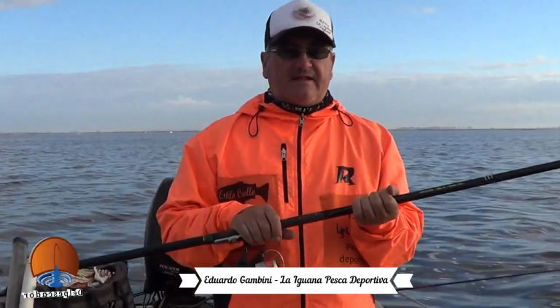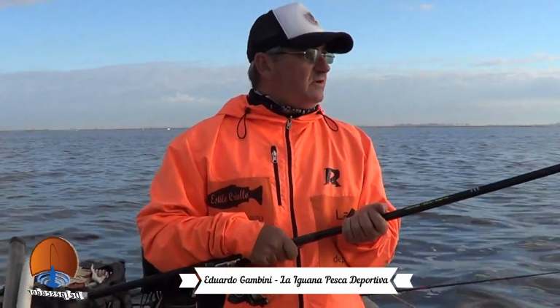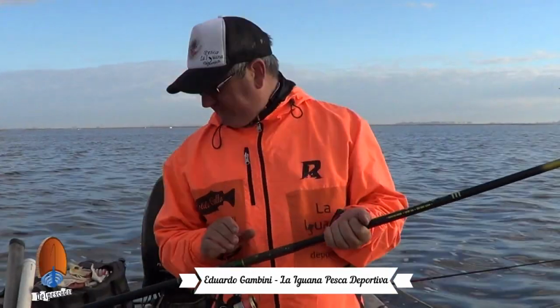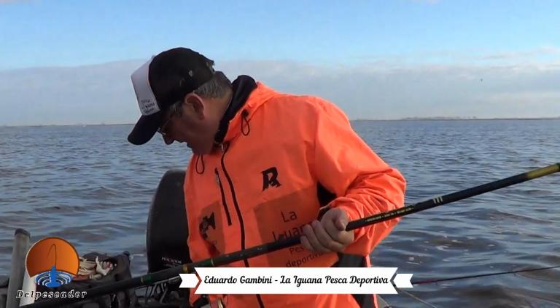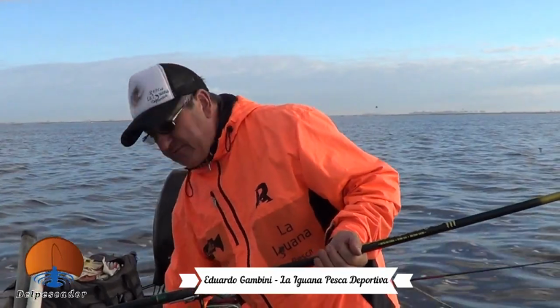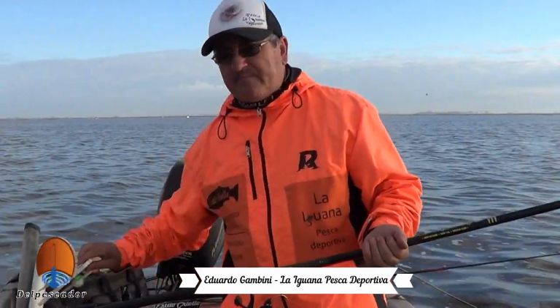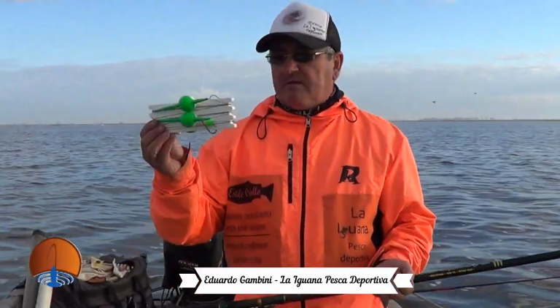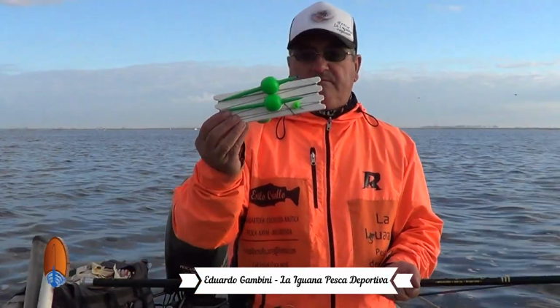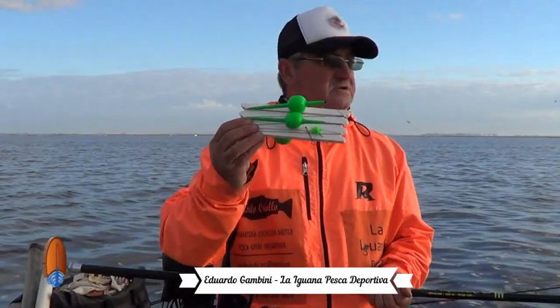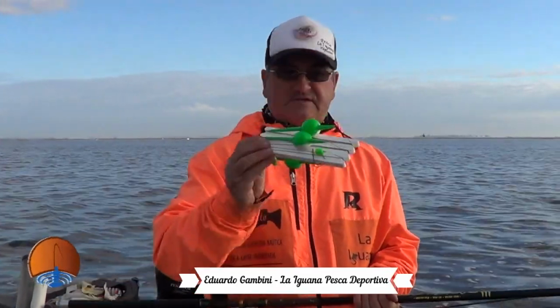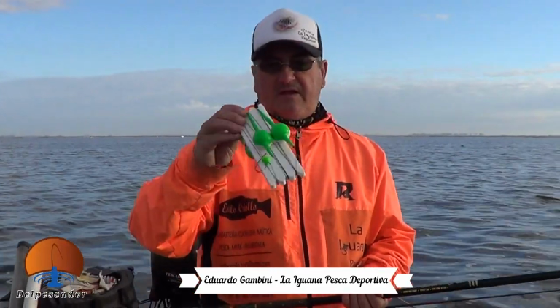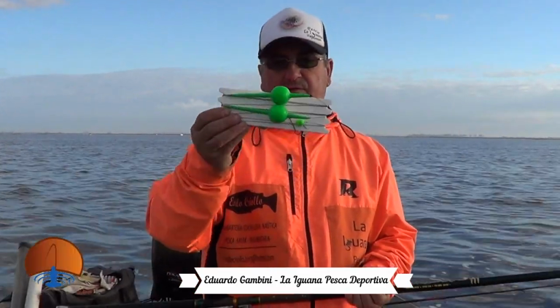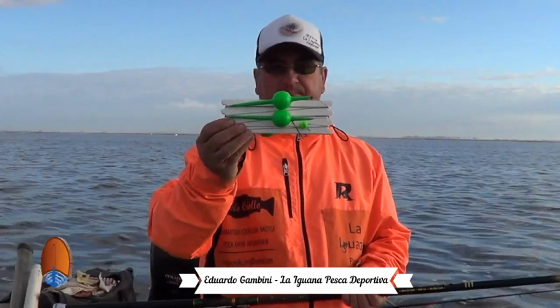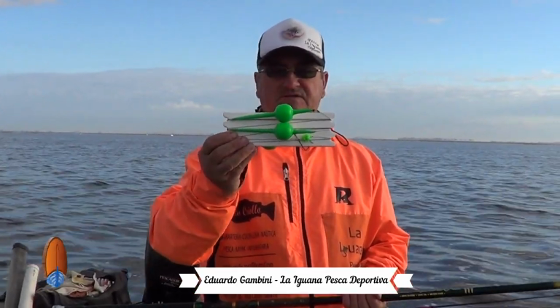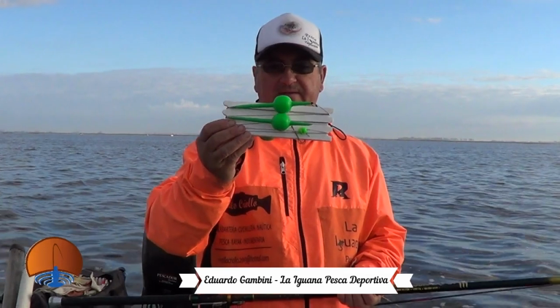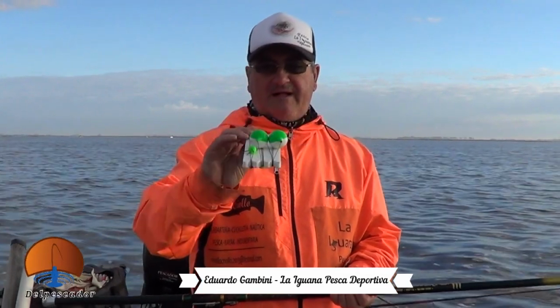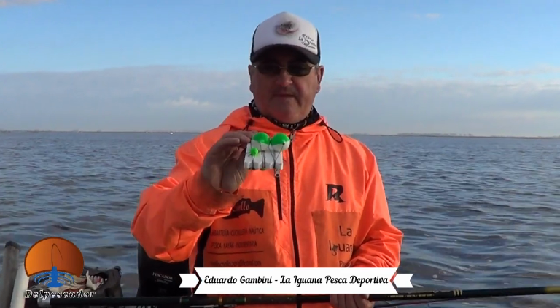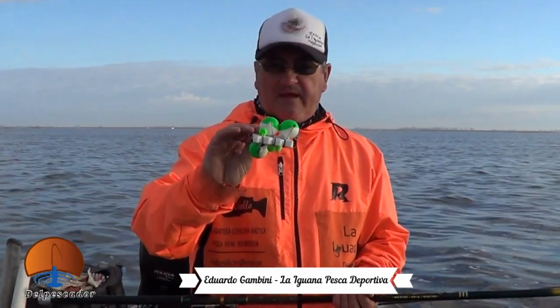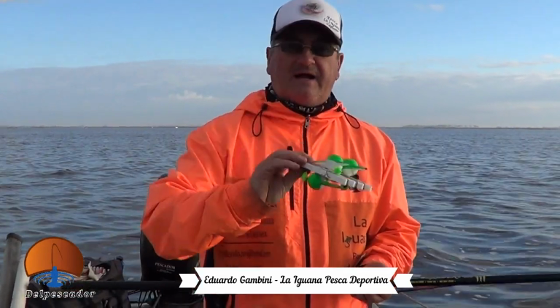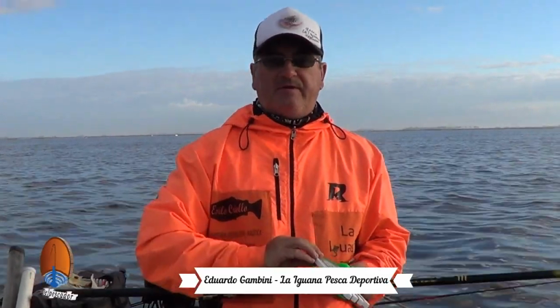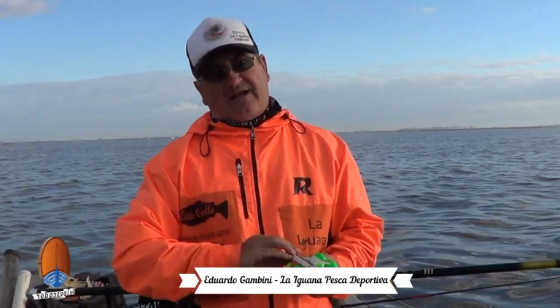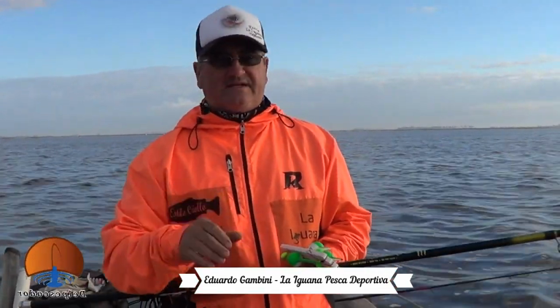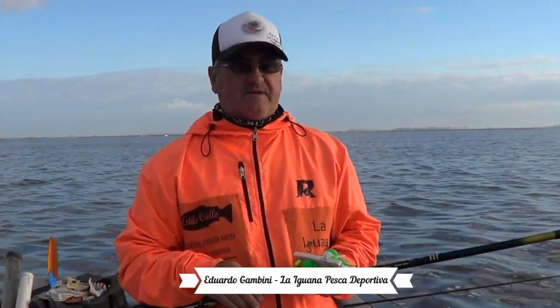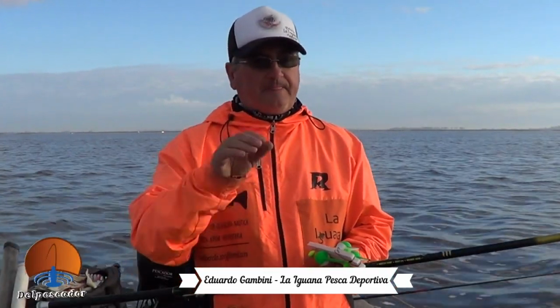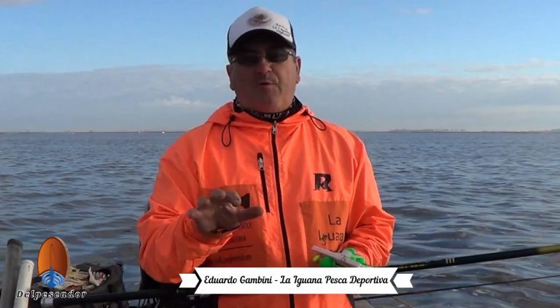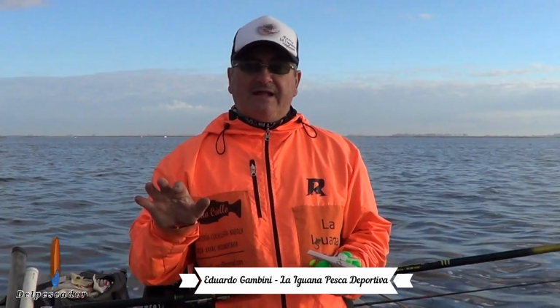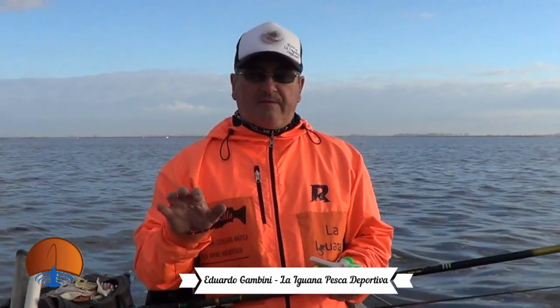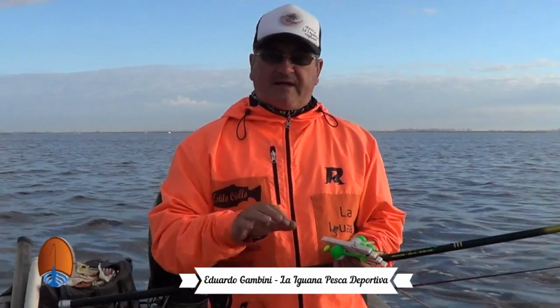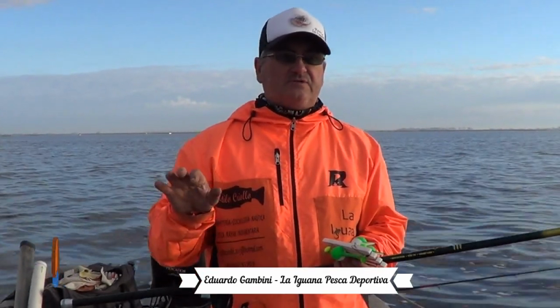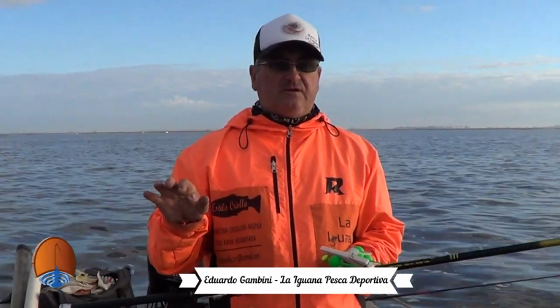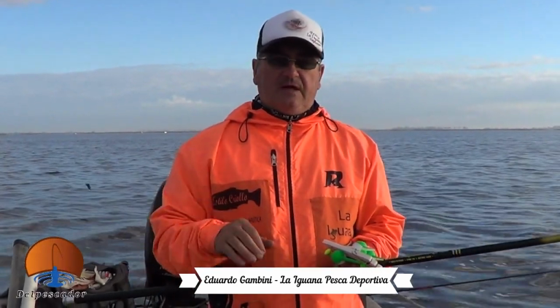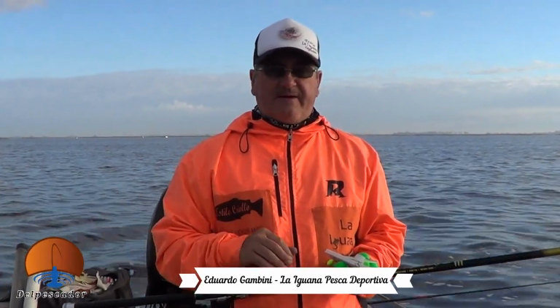Estamos usando líneas de flote, acá voy a mostrar una. Estoy usando palitos desiguales en balsa, con bajada más o menos entre 30 y 40 centímetros. Vamos gareteando ahora, vamos a arrancar a hacer un garetito, a ver qué pasa.